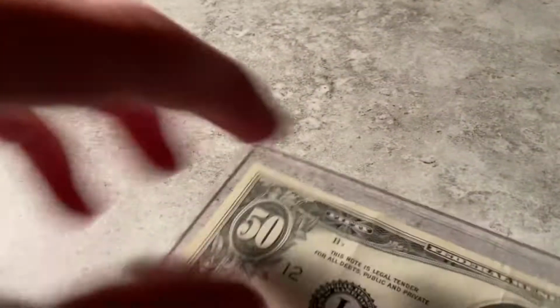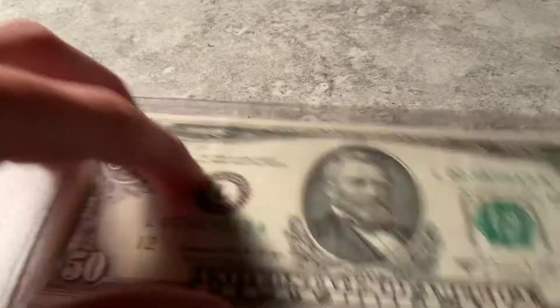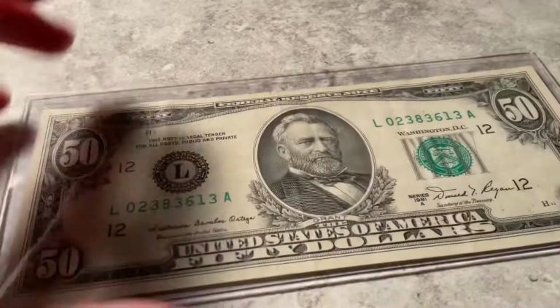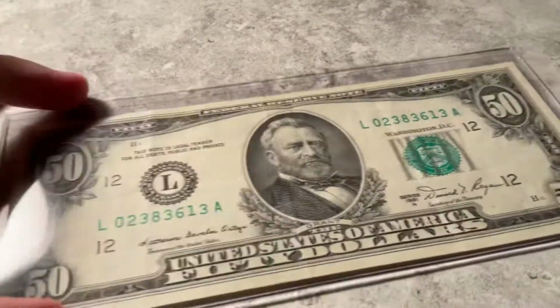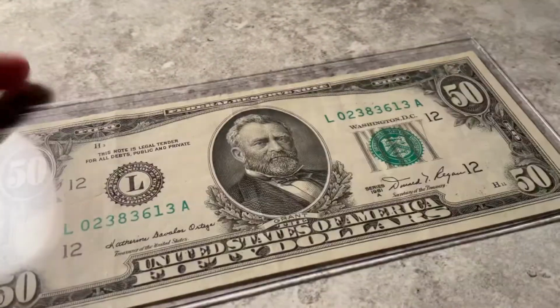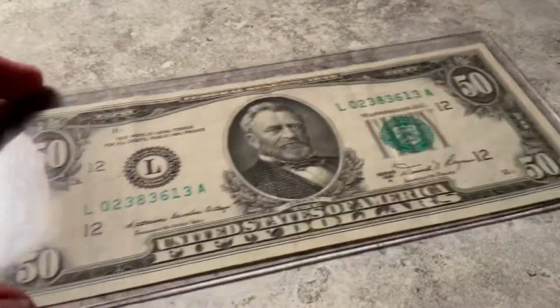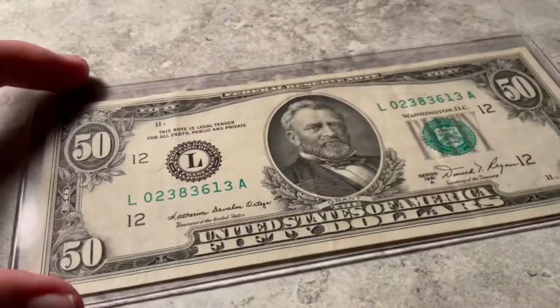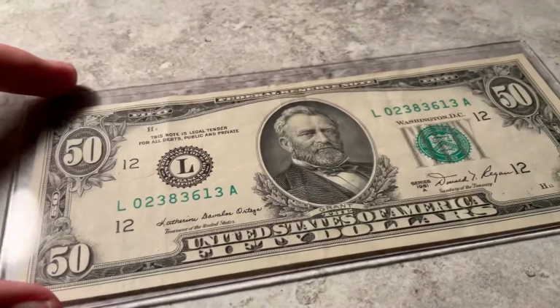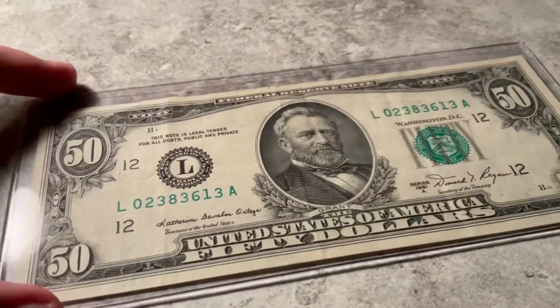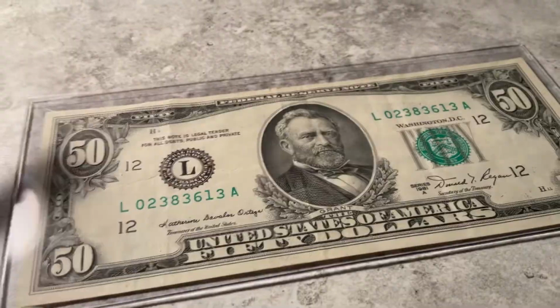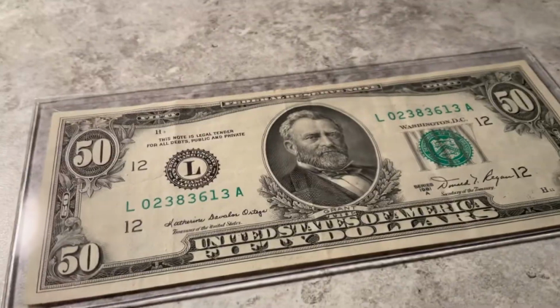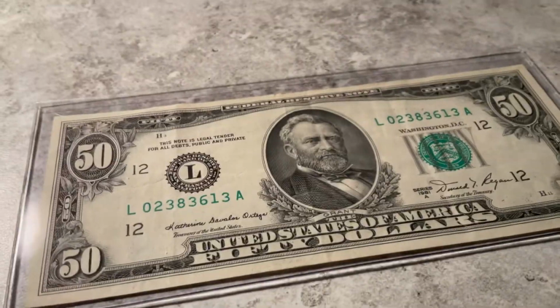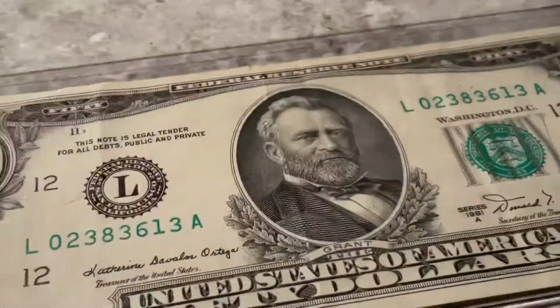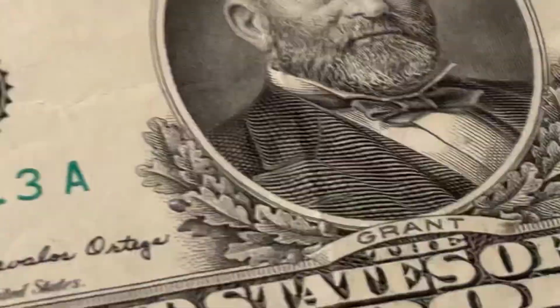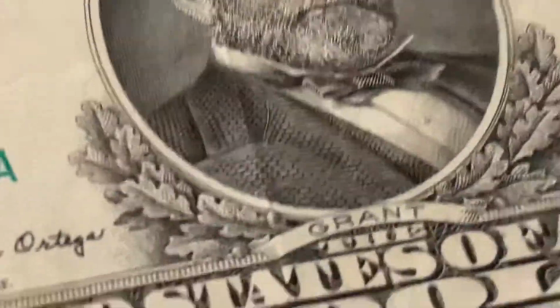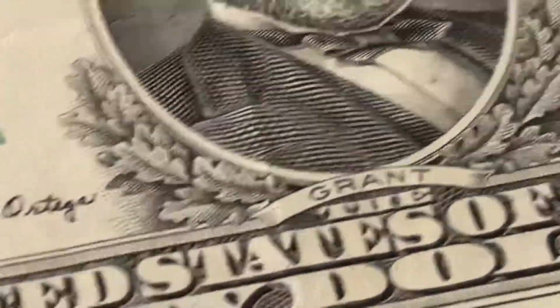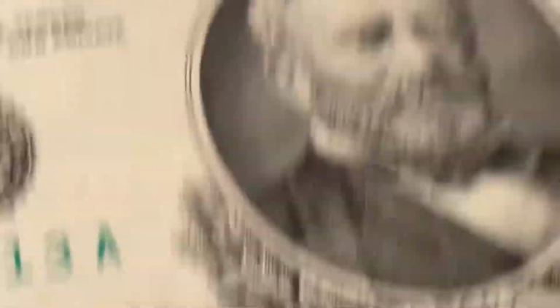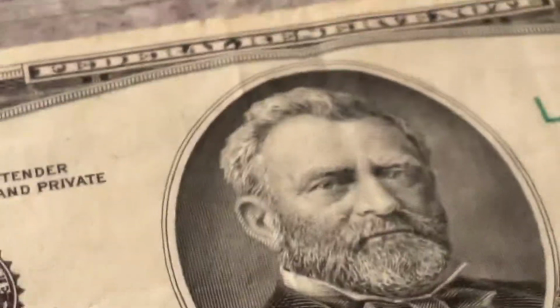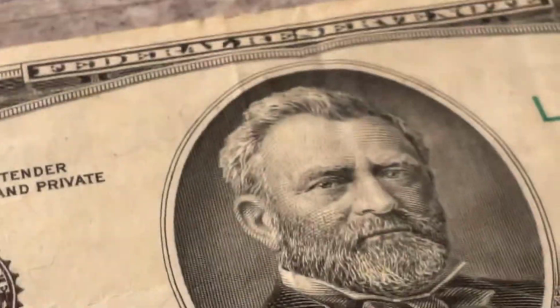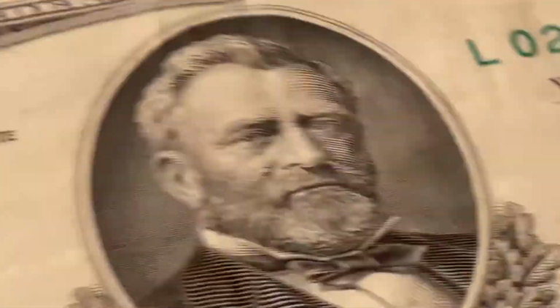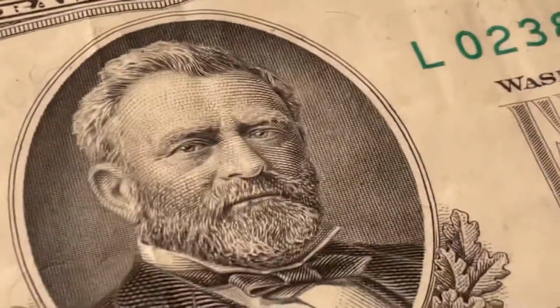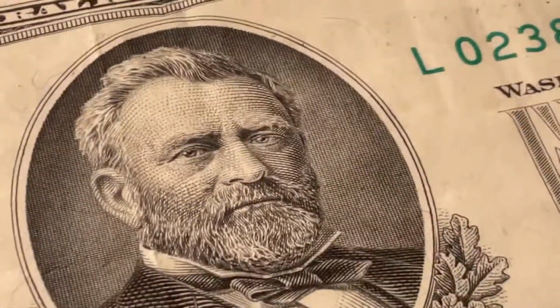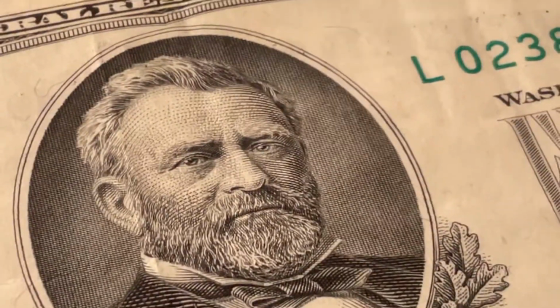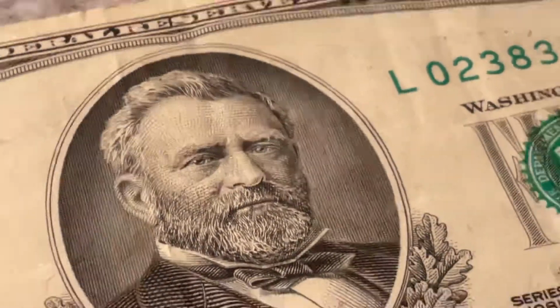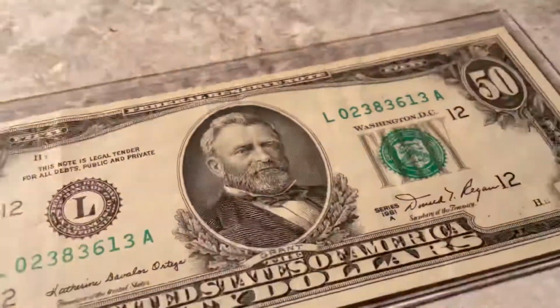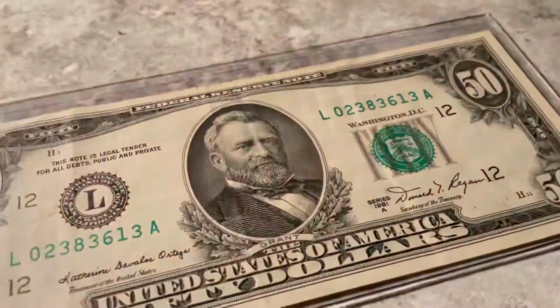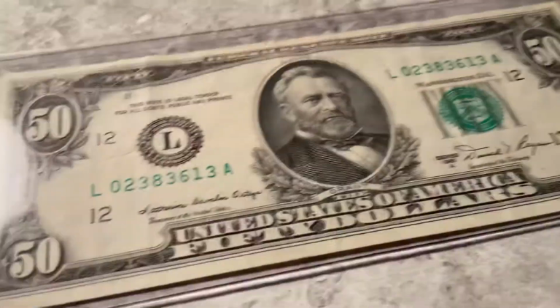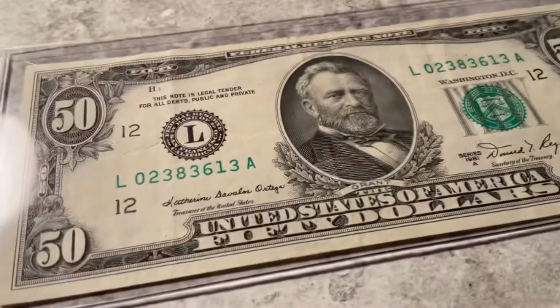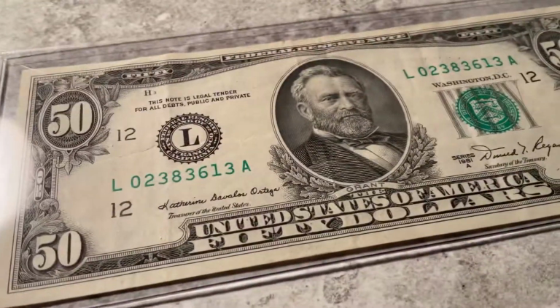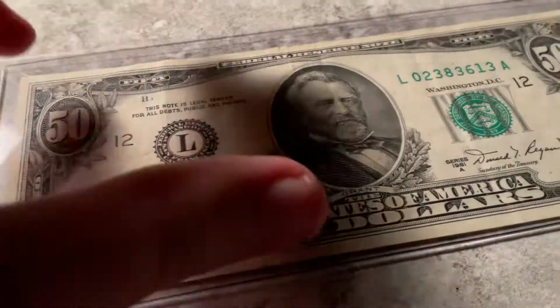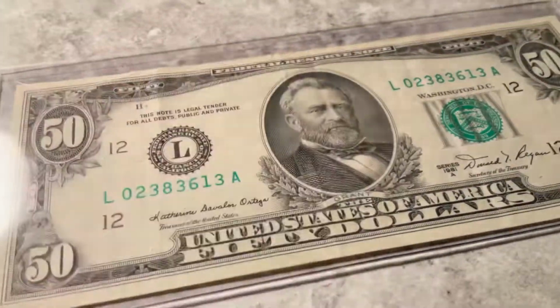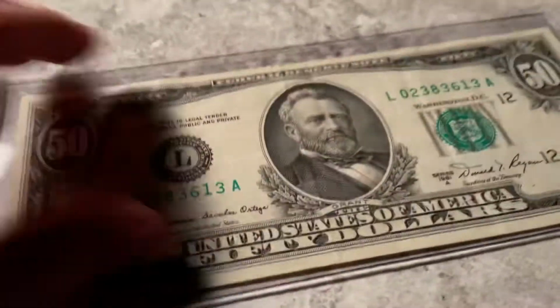Here's the front. There is a crease right there by Ulysses S. Grant. Otherwise, it's pretty cool.